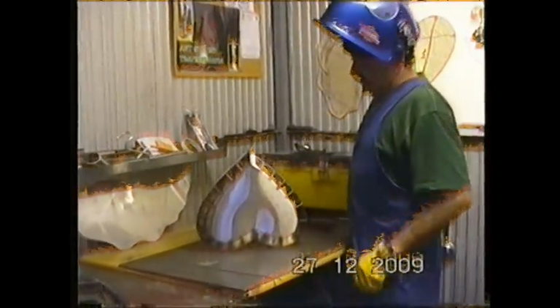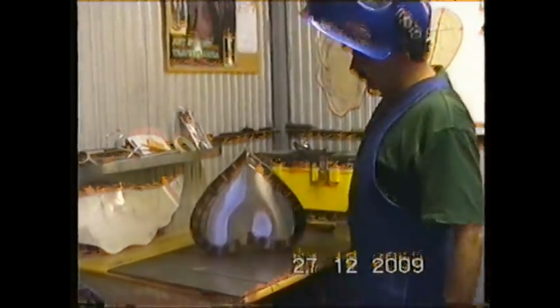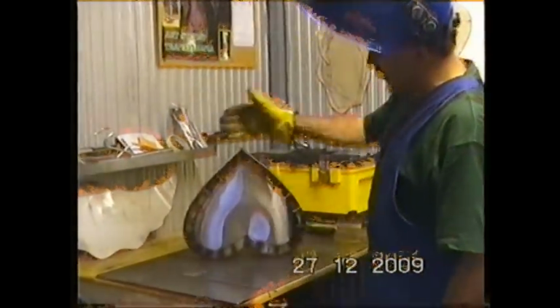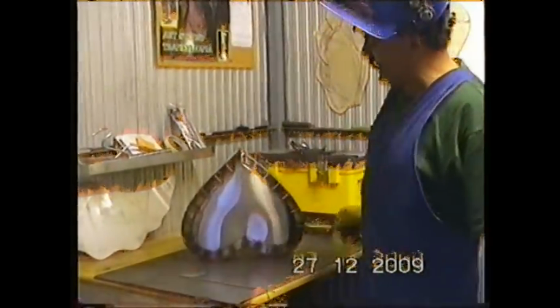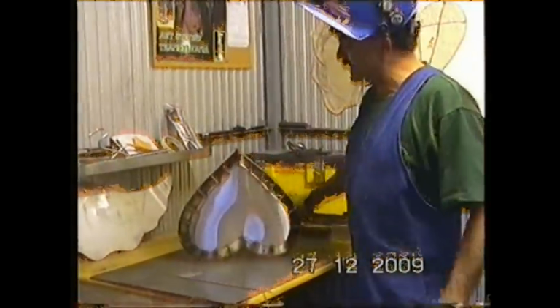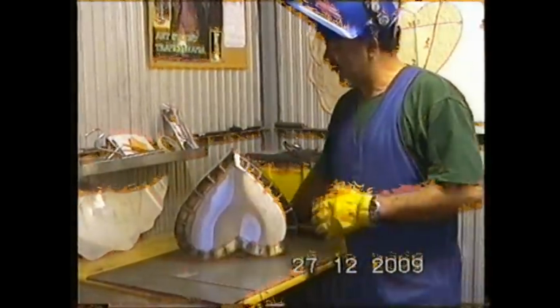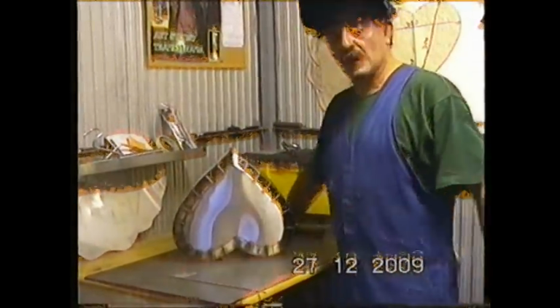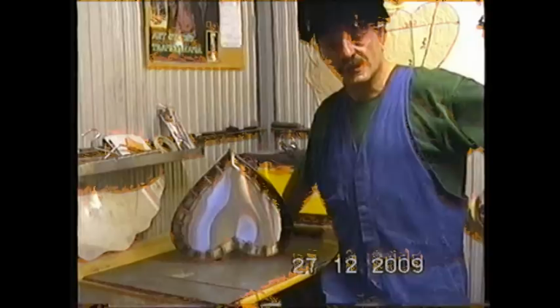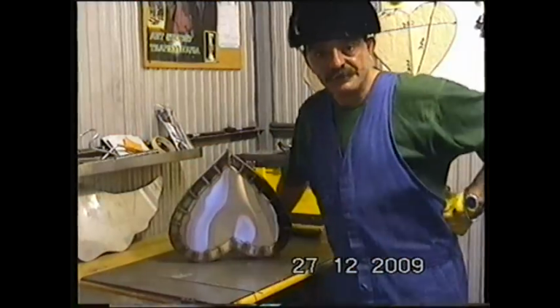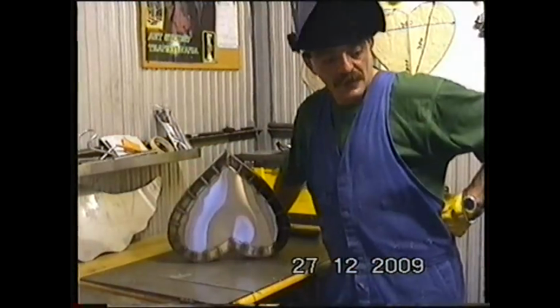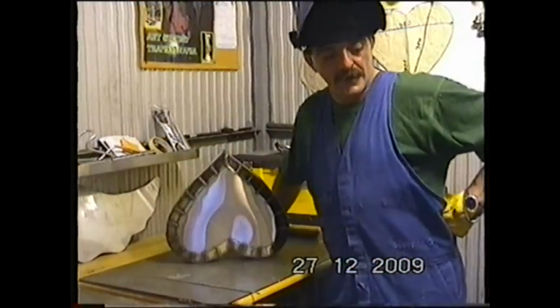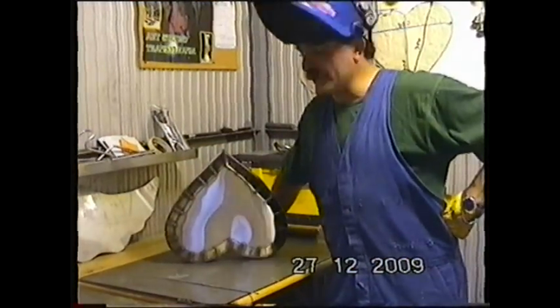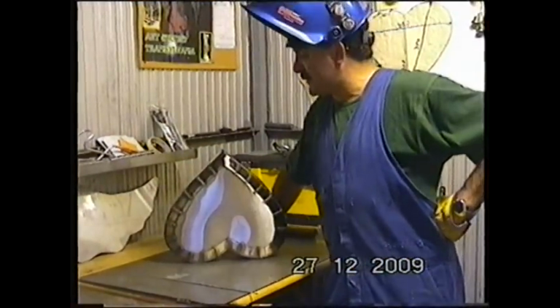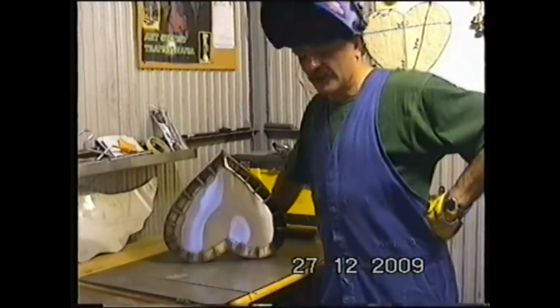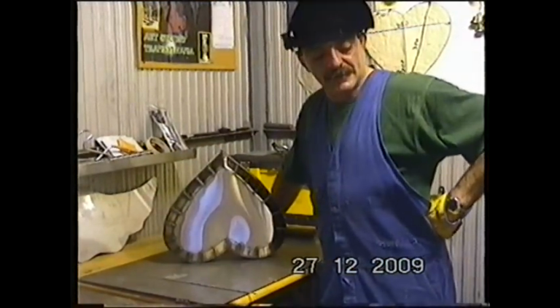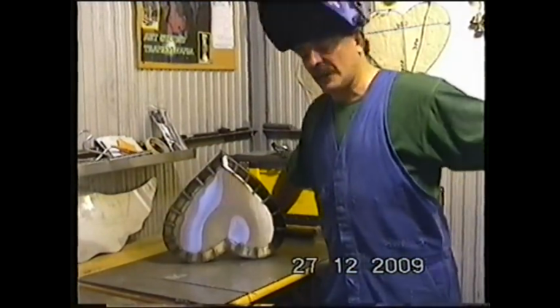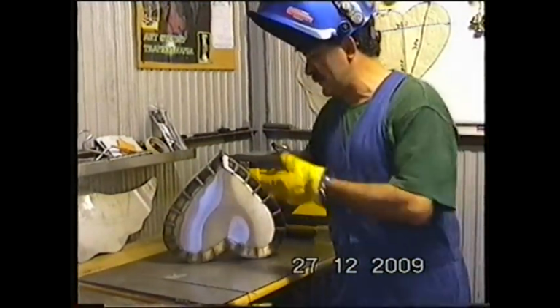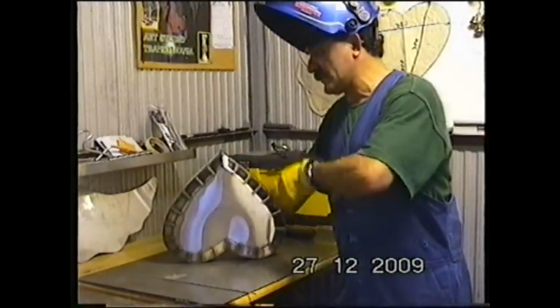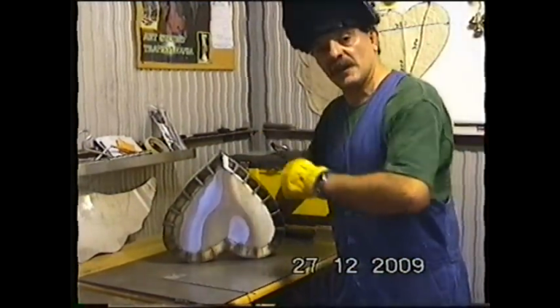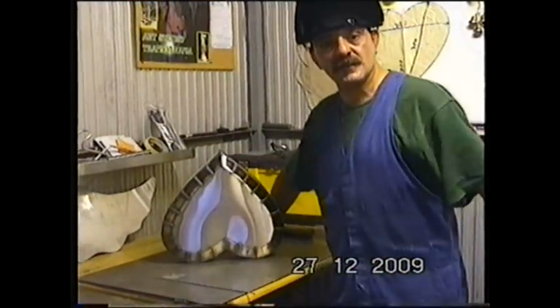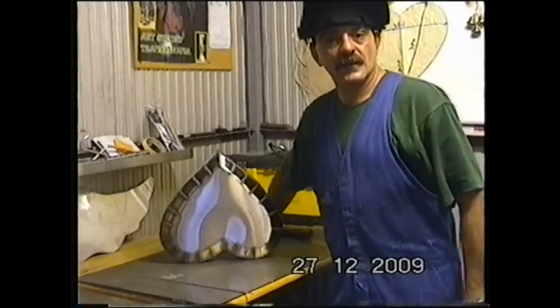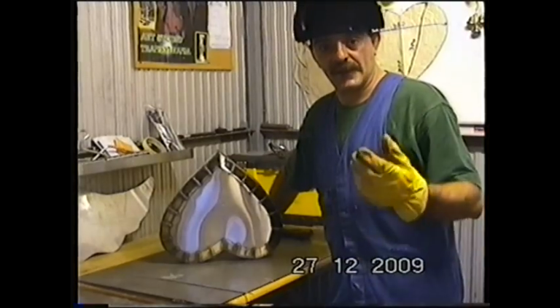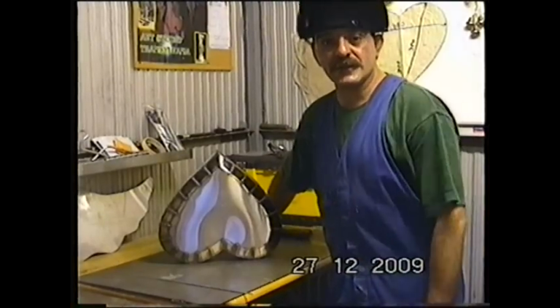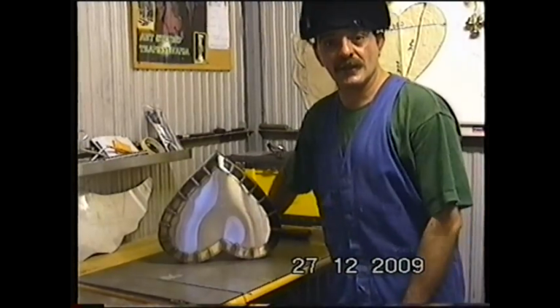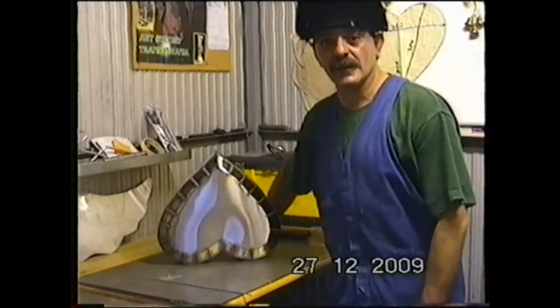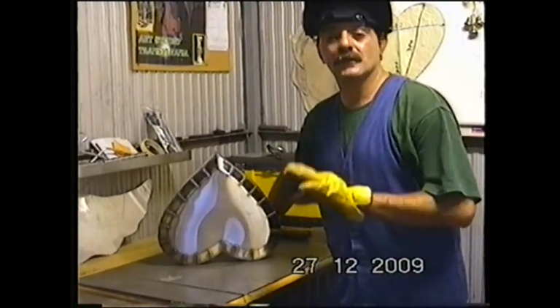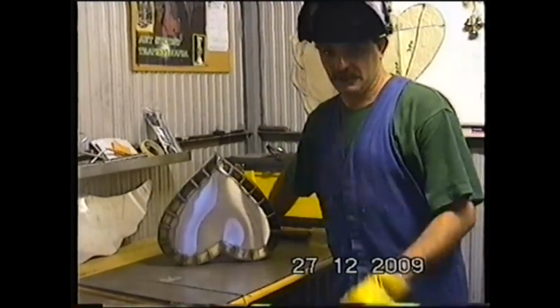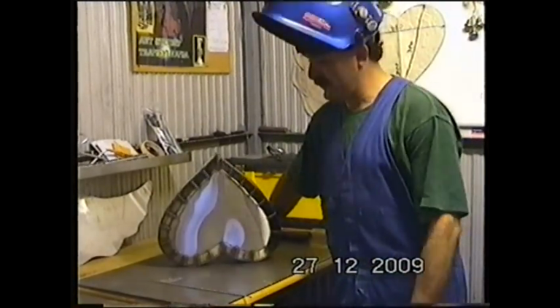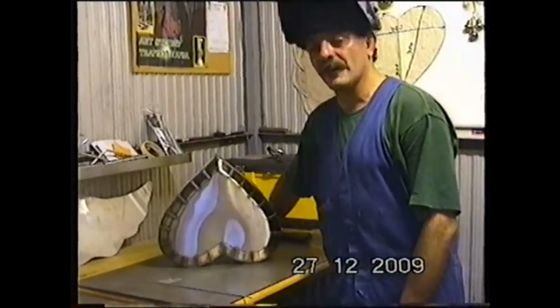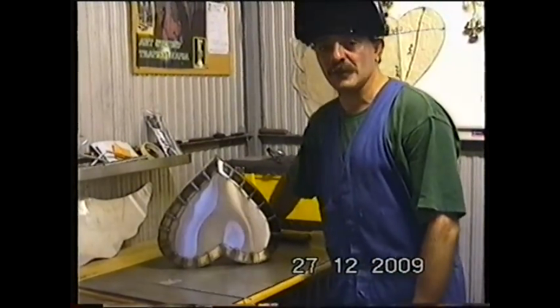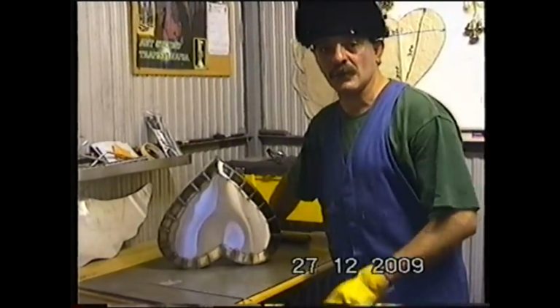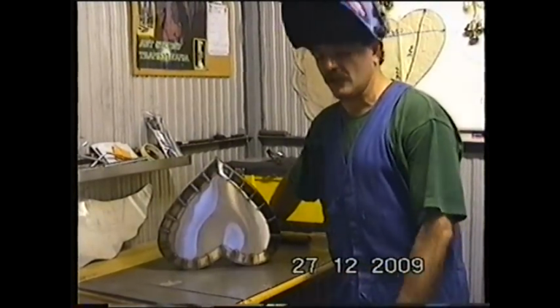Now I have to clean it, polish it, then put the three bits together: the stand, the heart, the wings. And then you will see, hopefully, tomorrow the final product. I have been working all day.